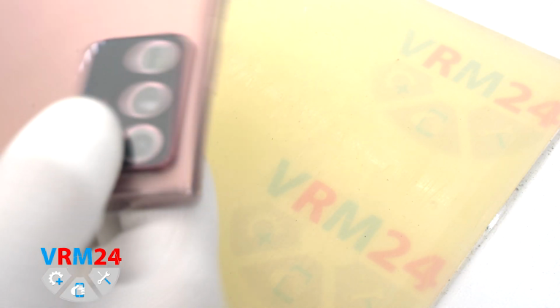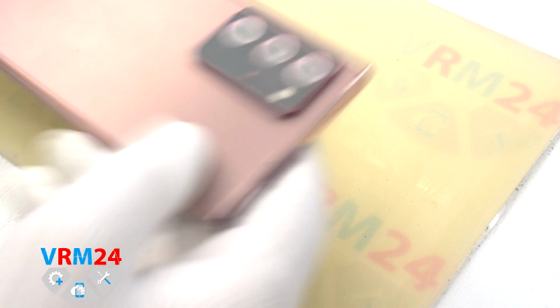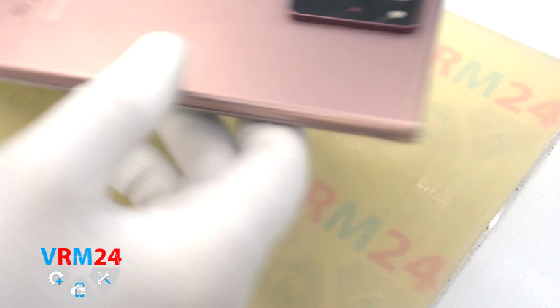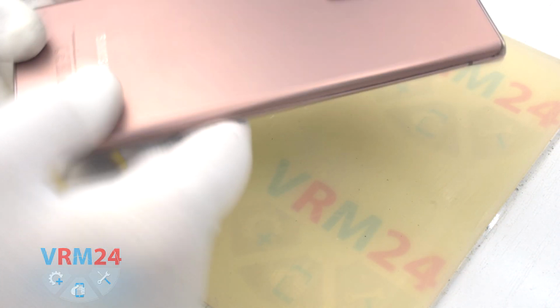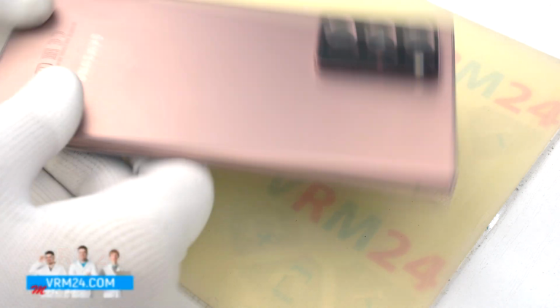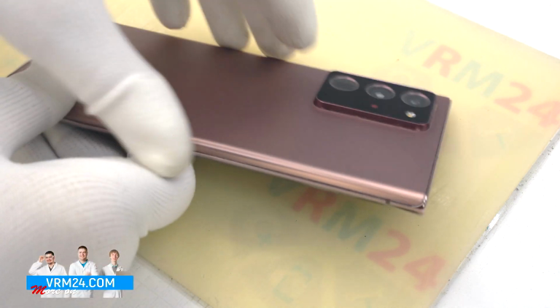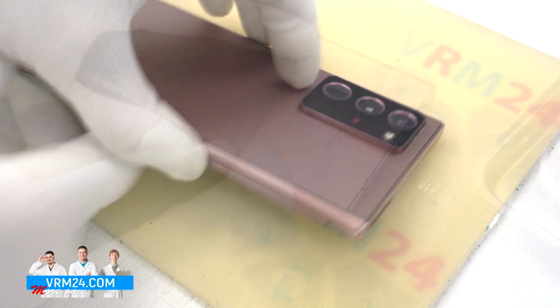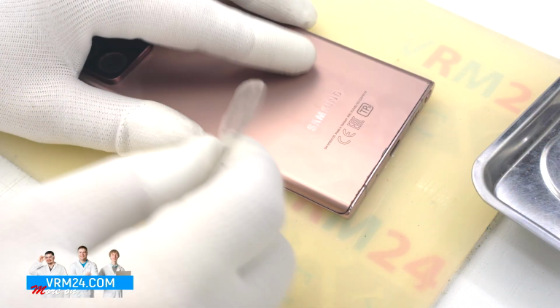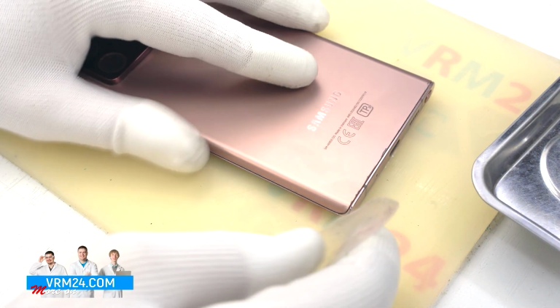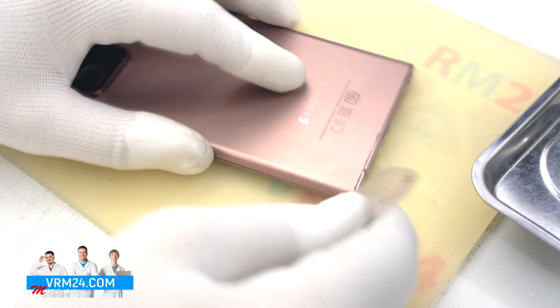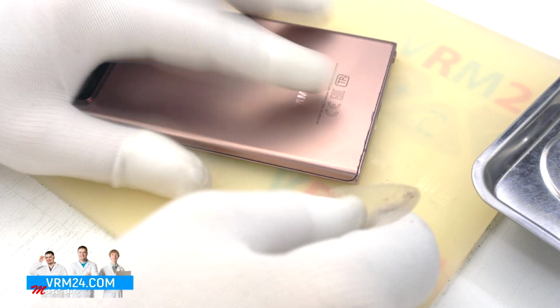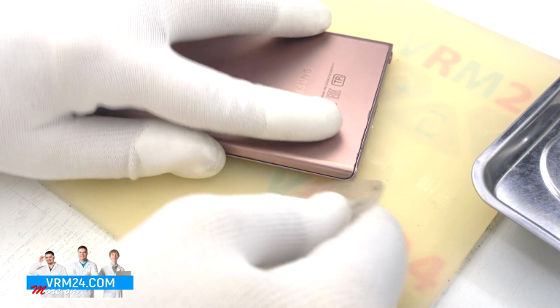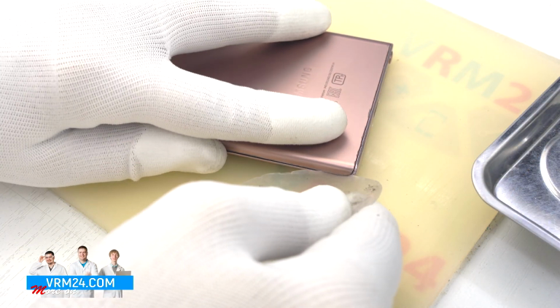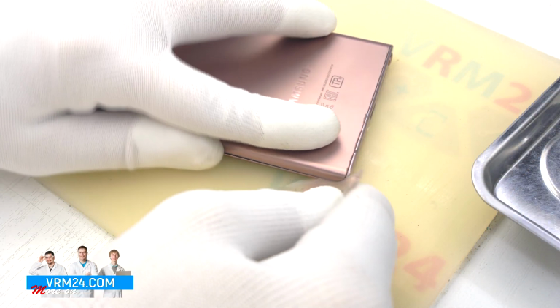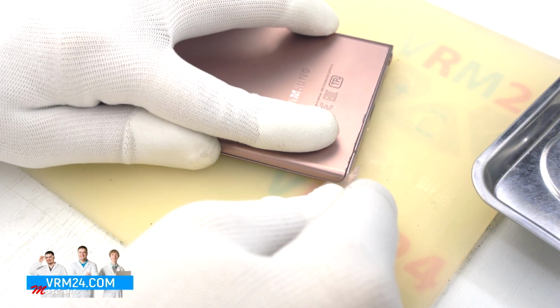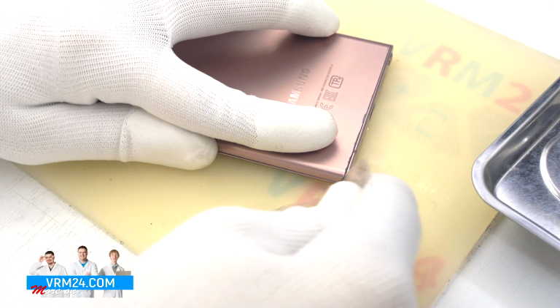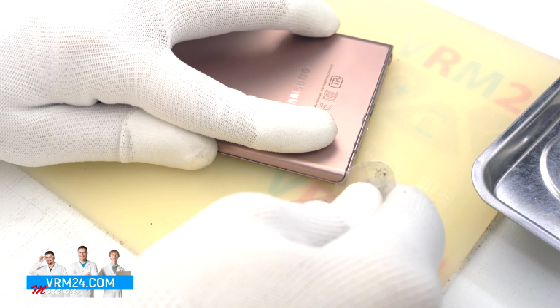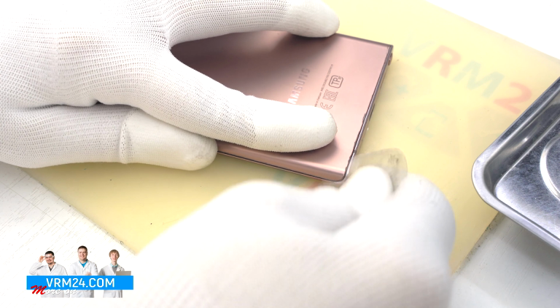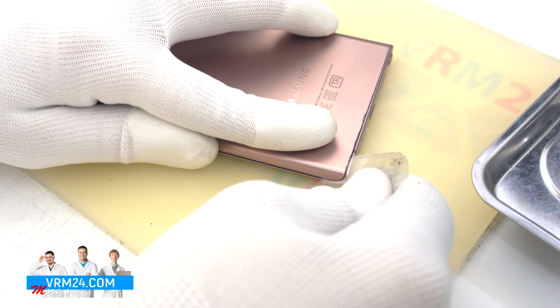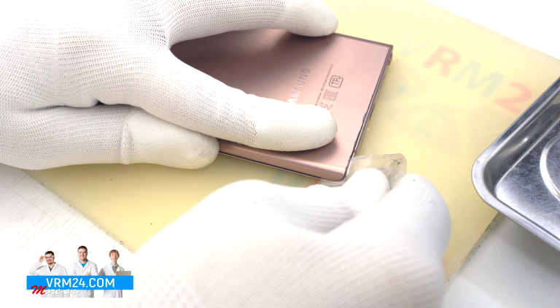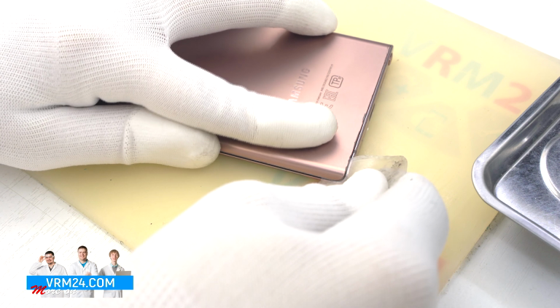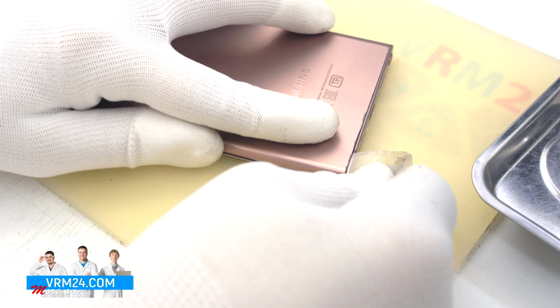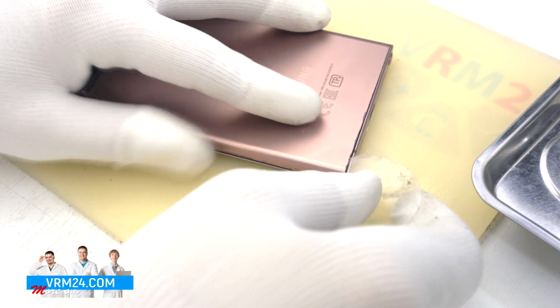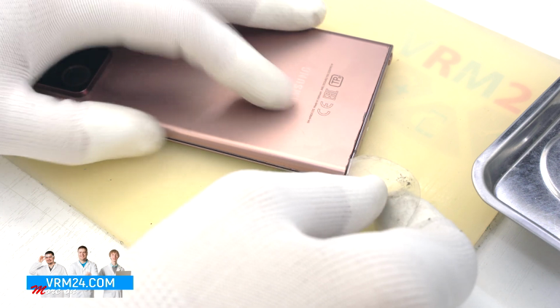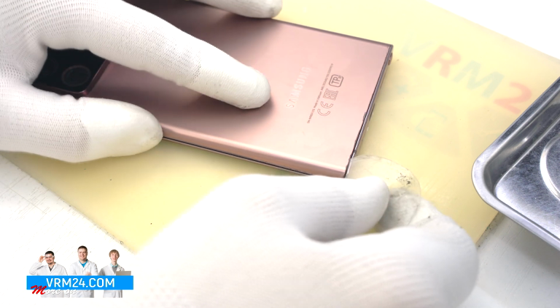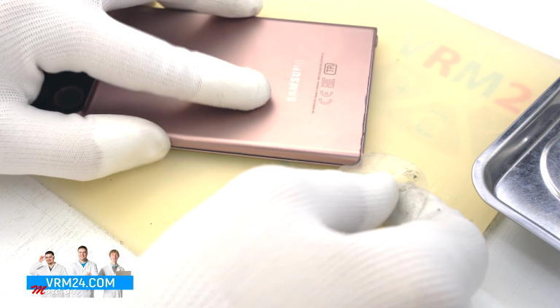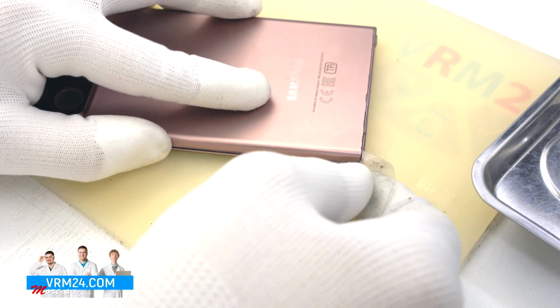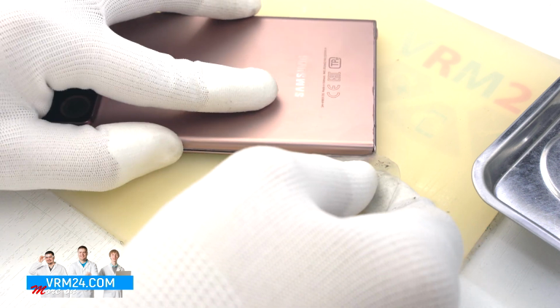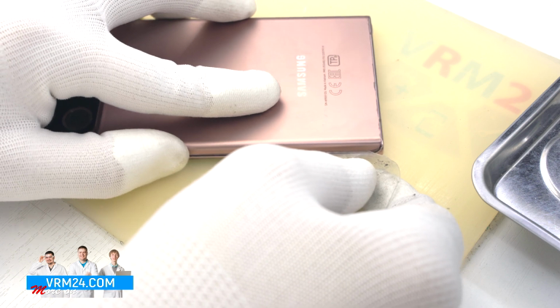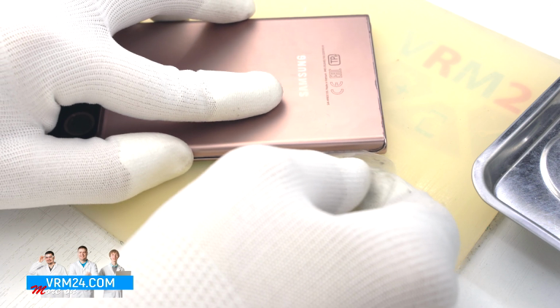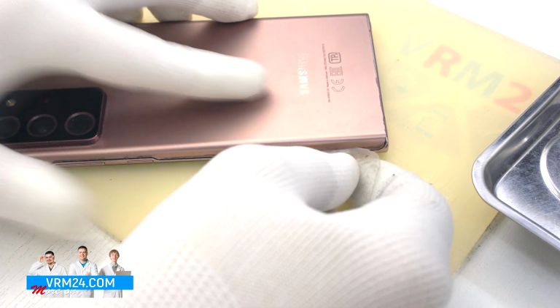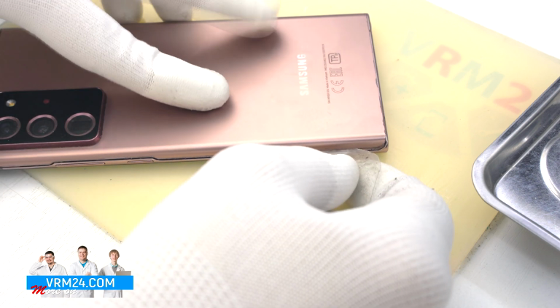Unfortunately, this smartphone came to us in a pretty bad condition. The display was replaced and almost everything was glued off, so your disassembly experience will probably be different.